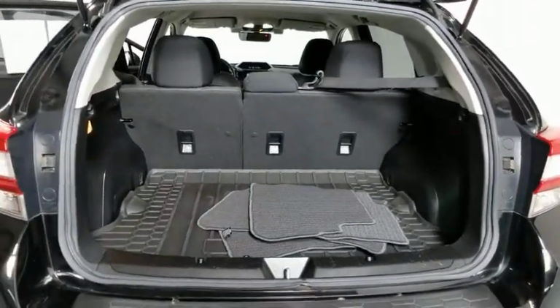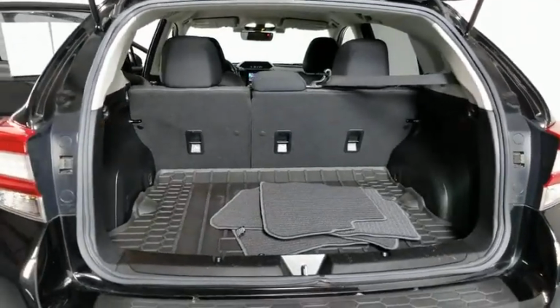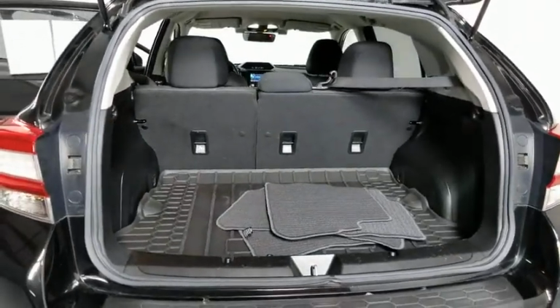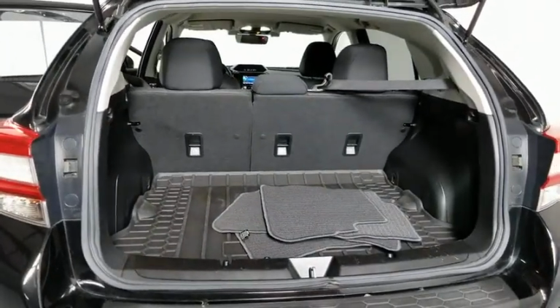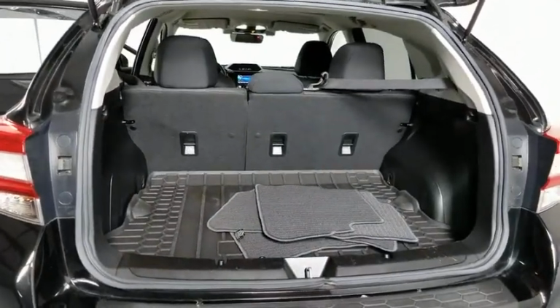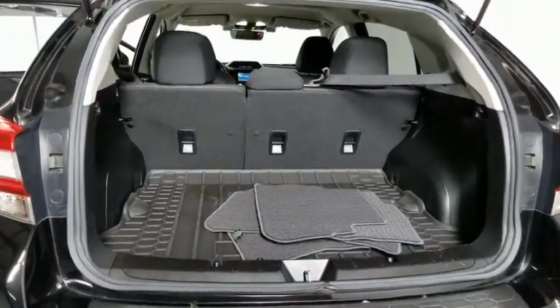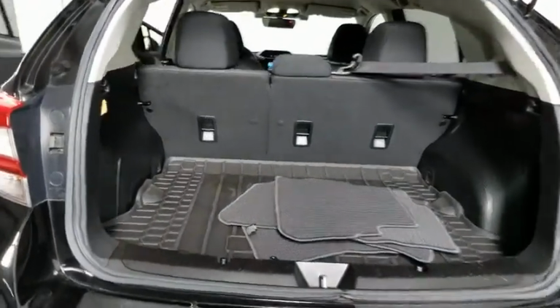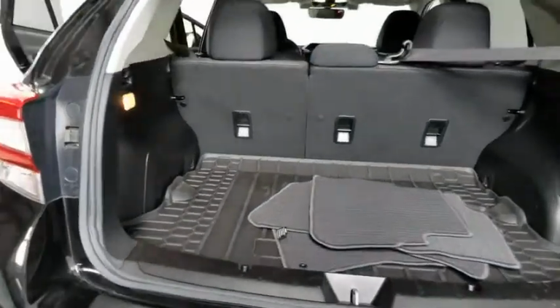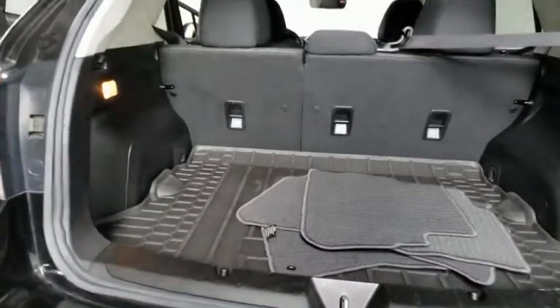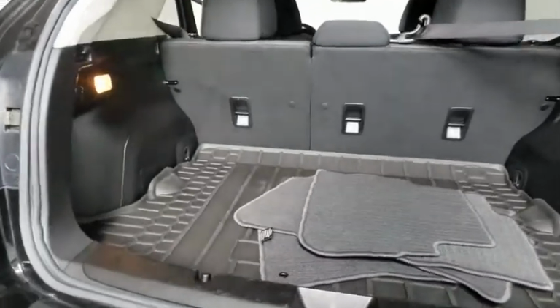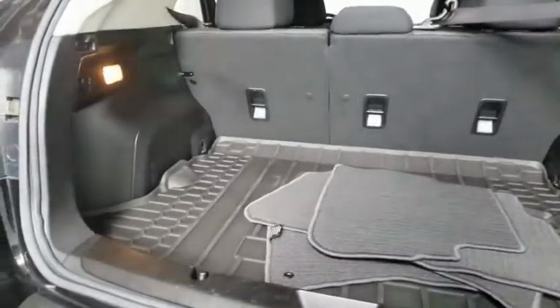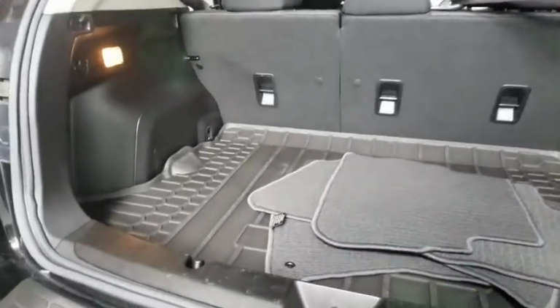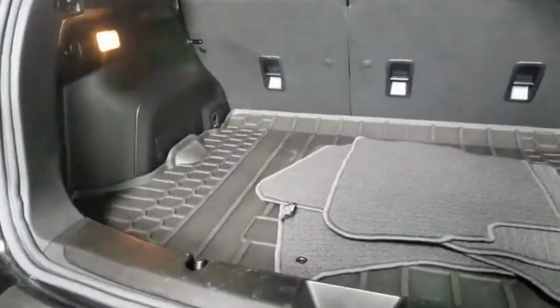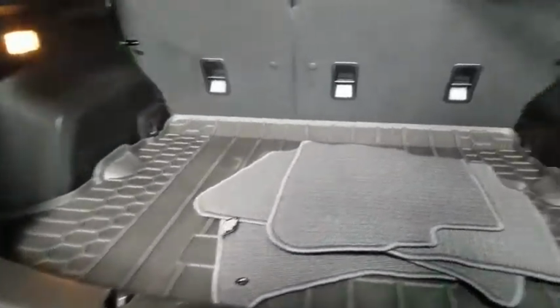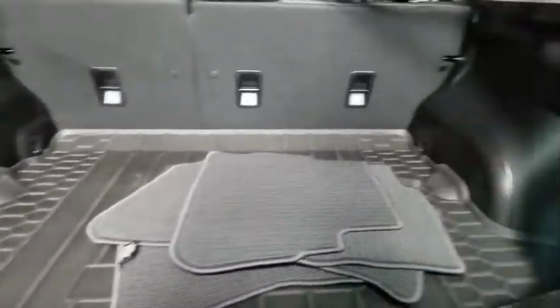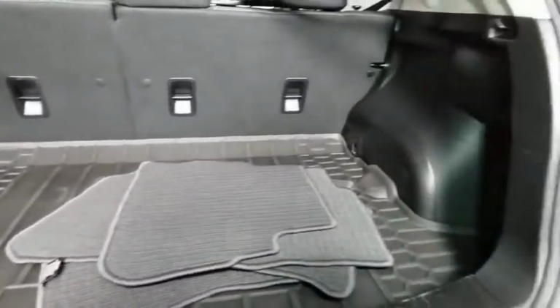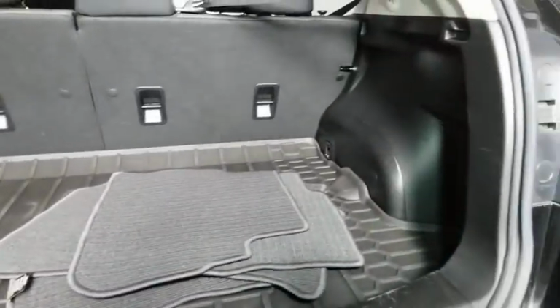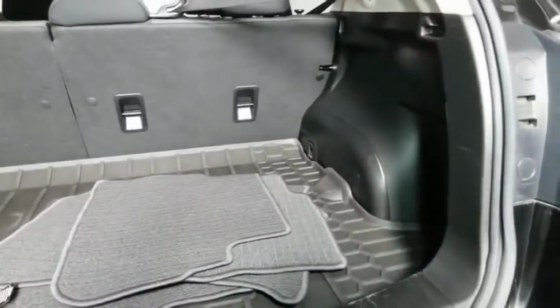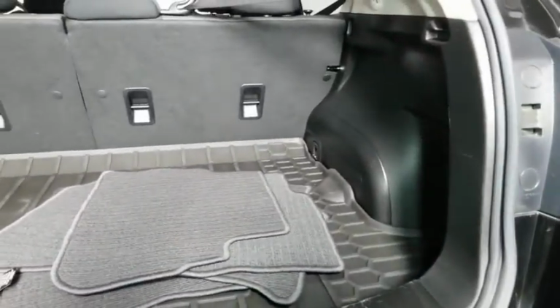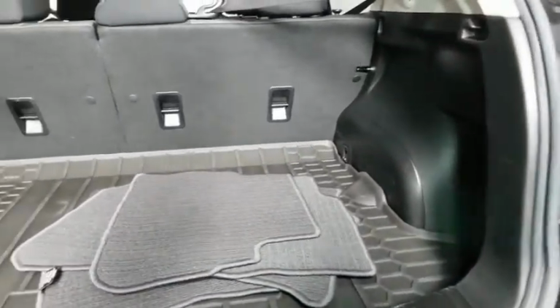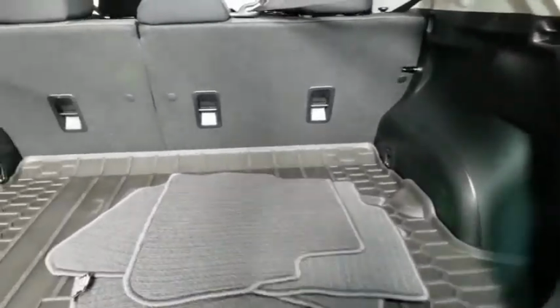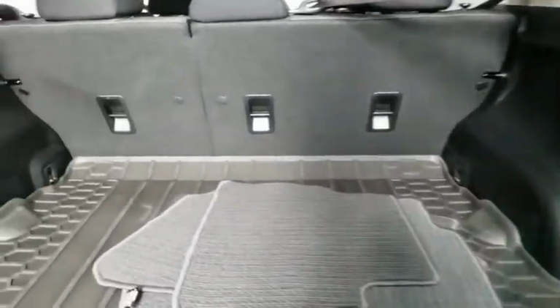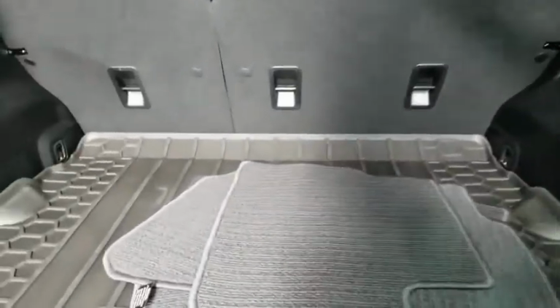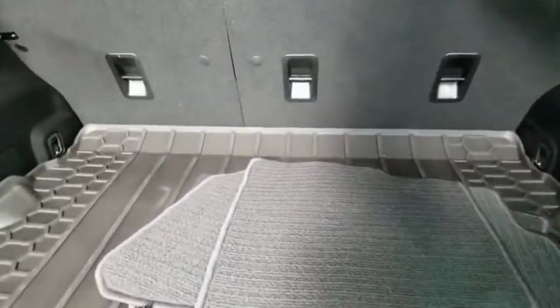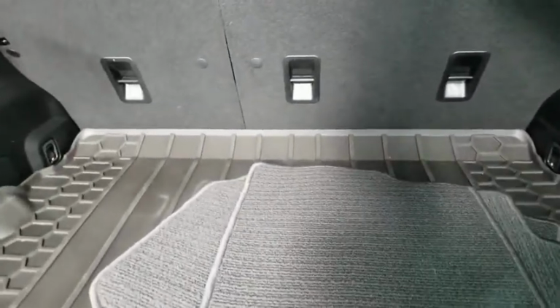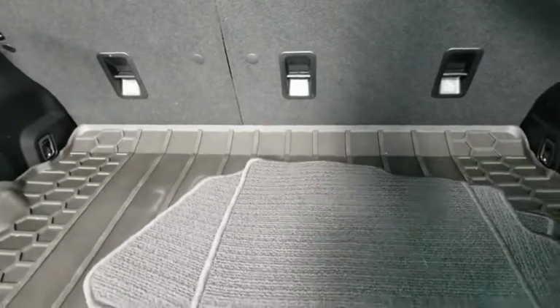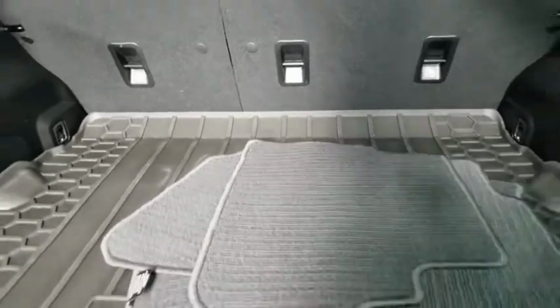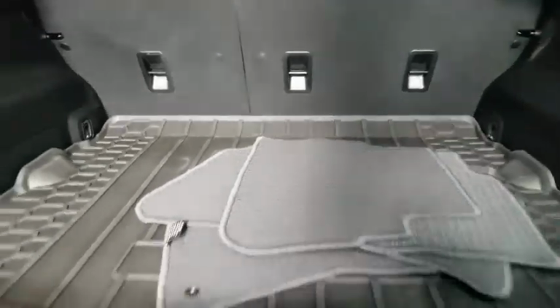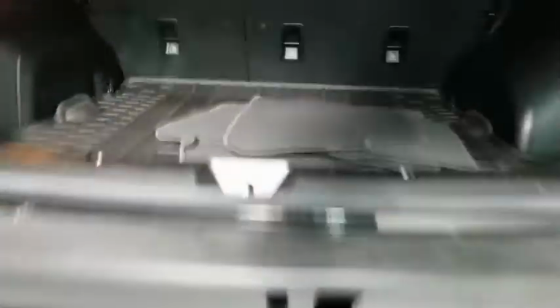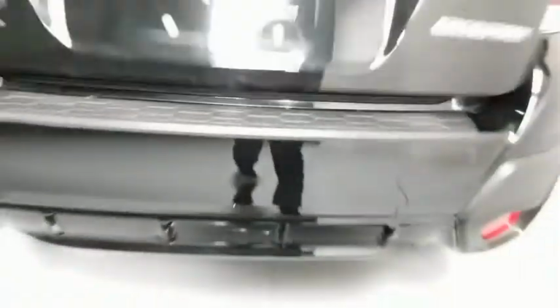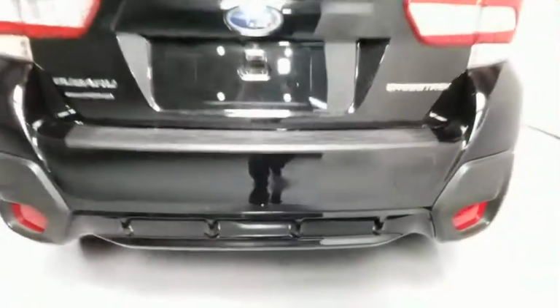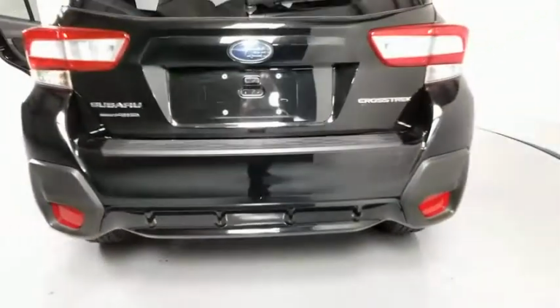And since it's a Subaru, you know the Crosstrek is built to last. This vehicle has less than 30,000 miles. Here are some of this vehicle's great options.